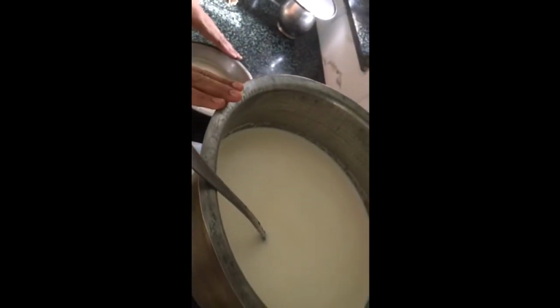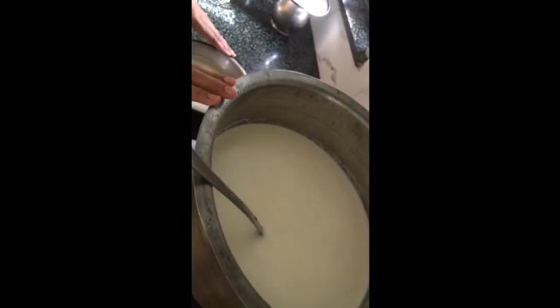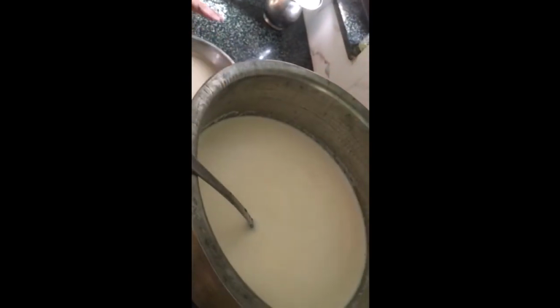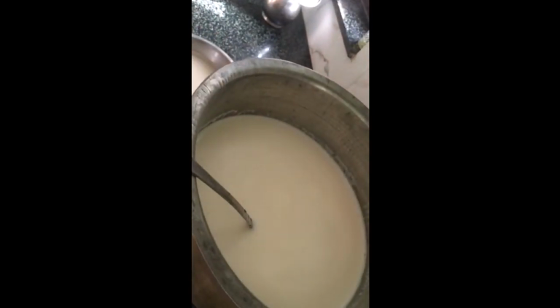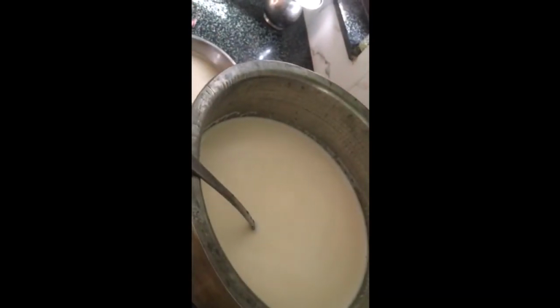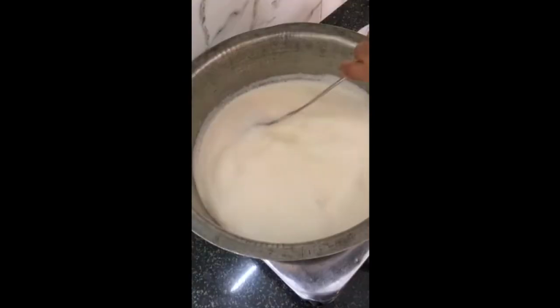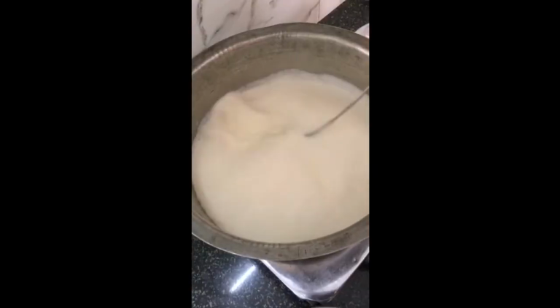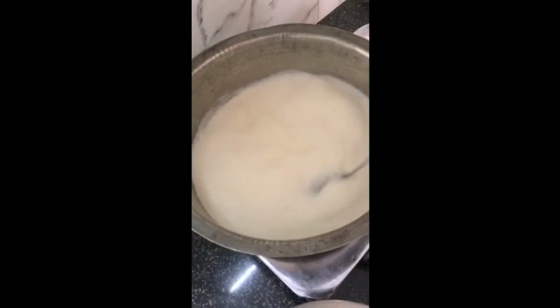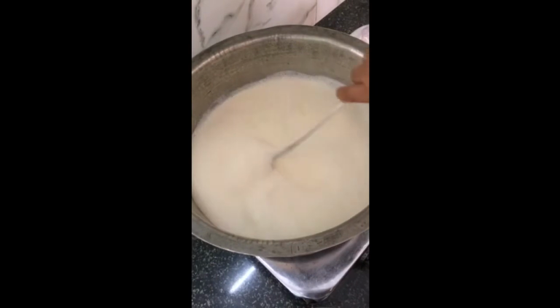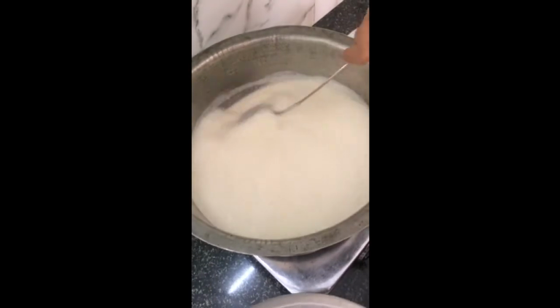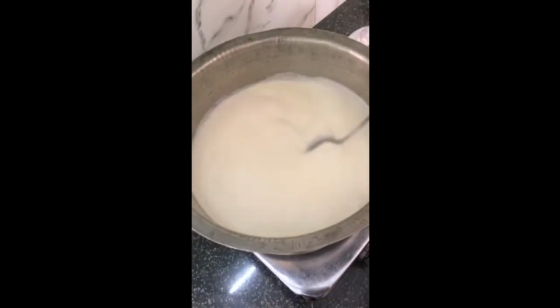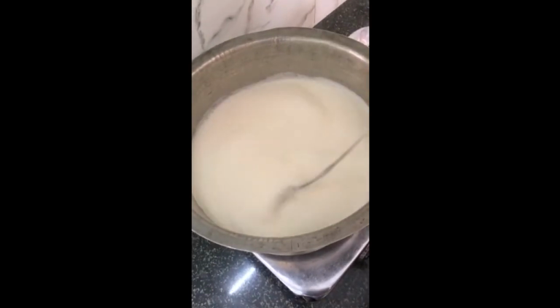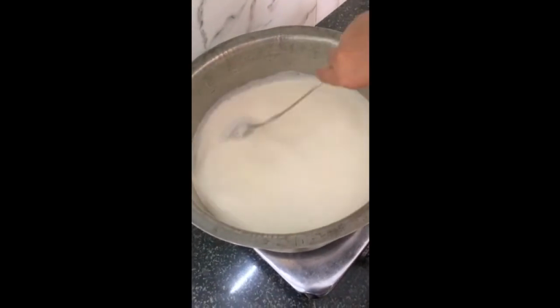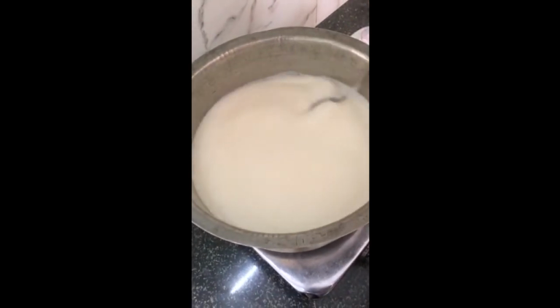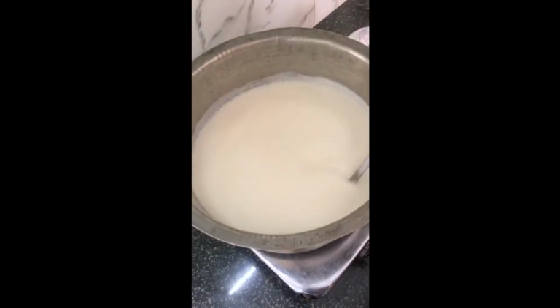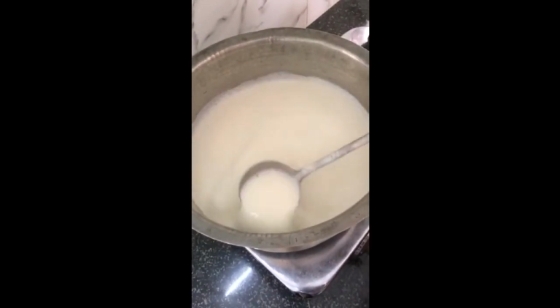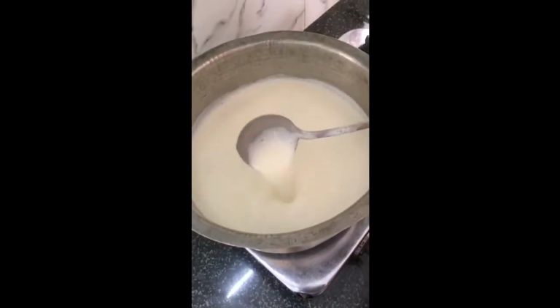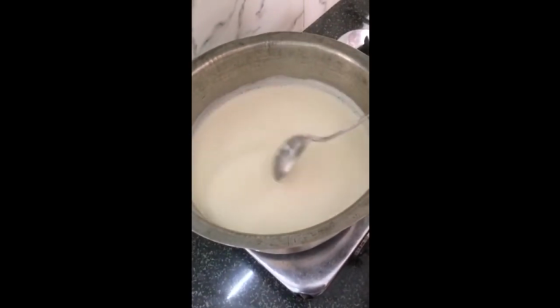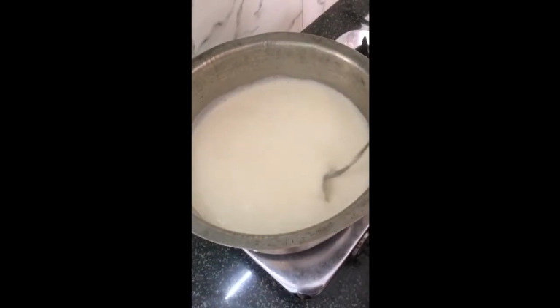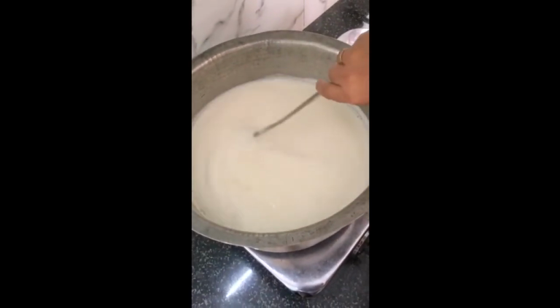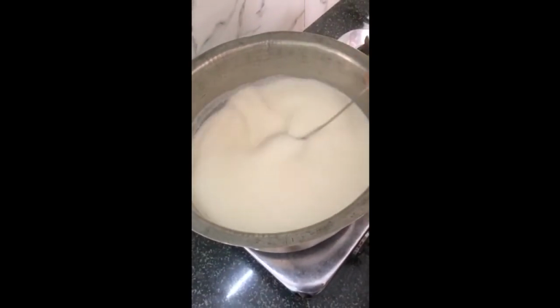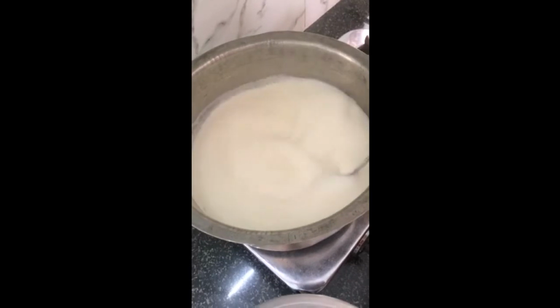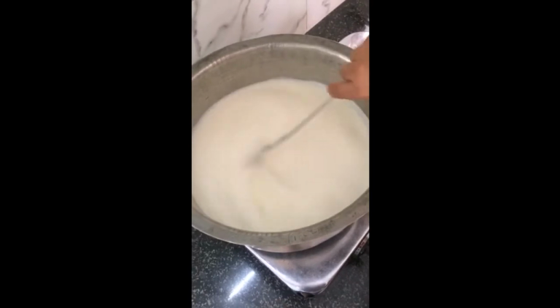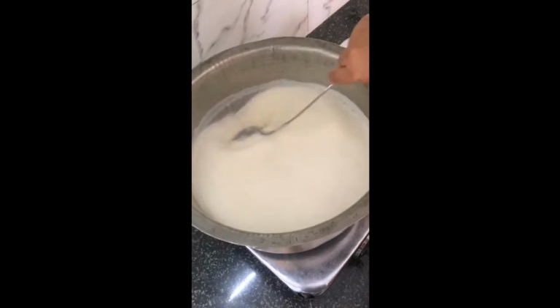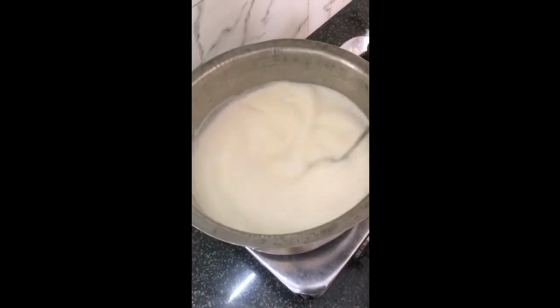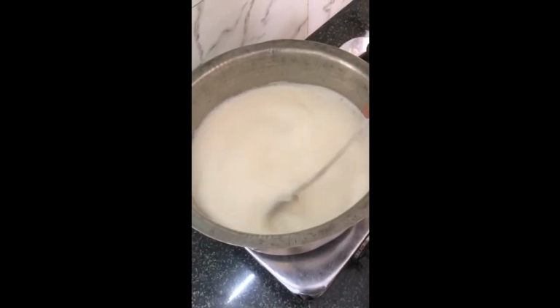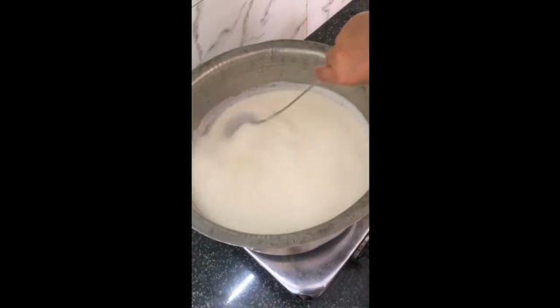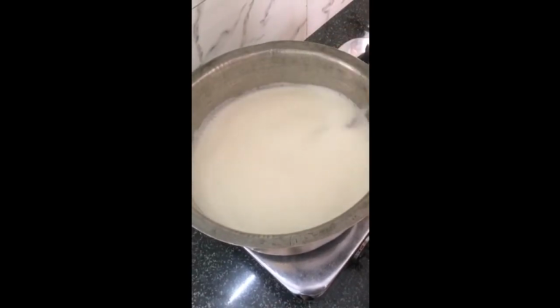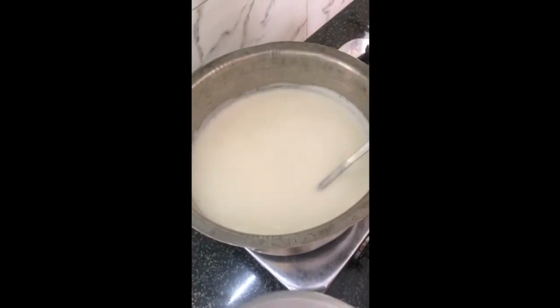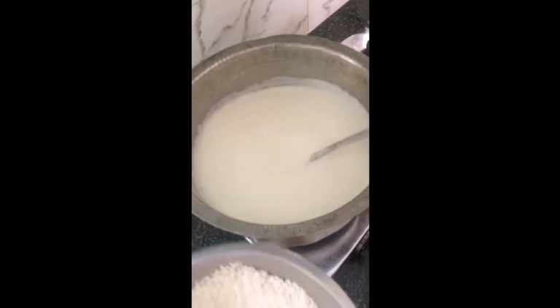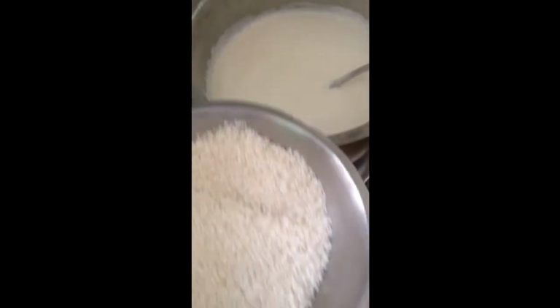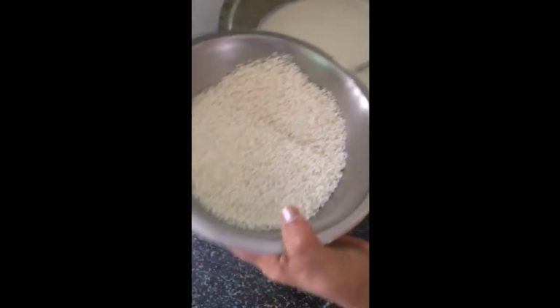The milk has boiled now. I'll be adding the washed and soaked rice which I had soaked for one hour.